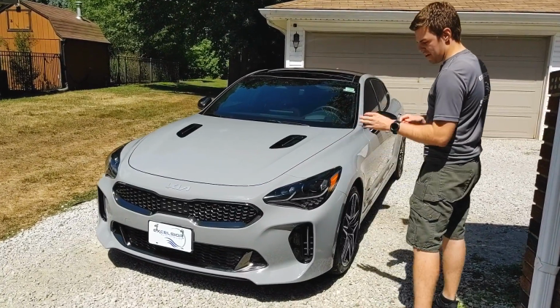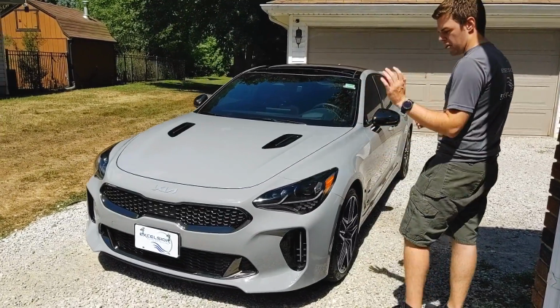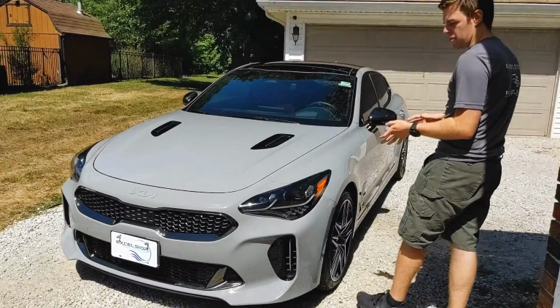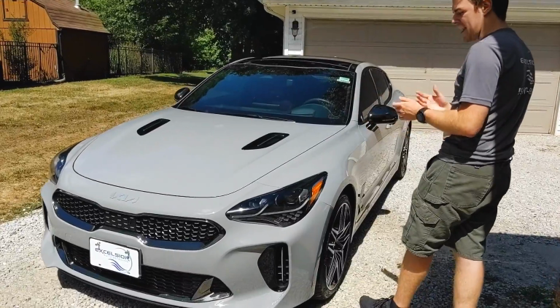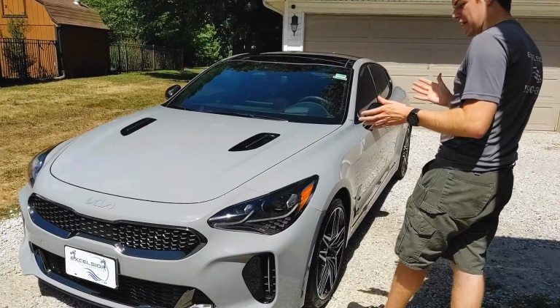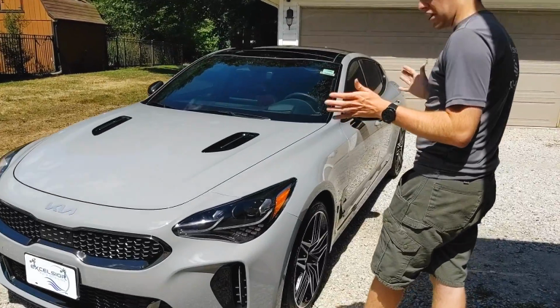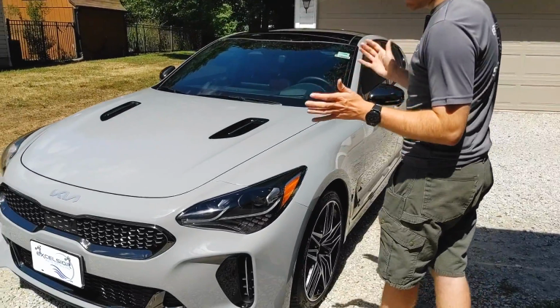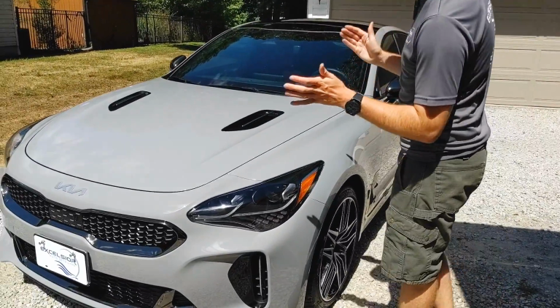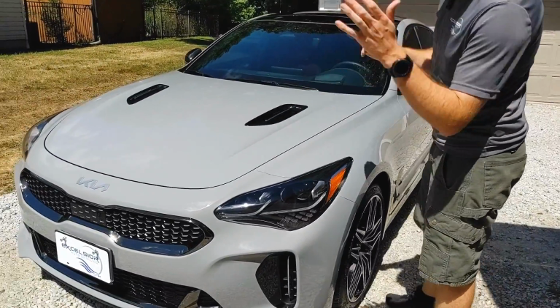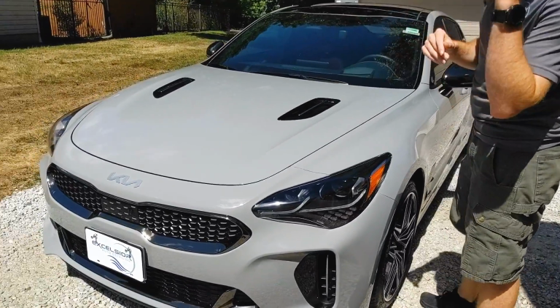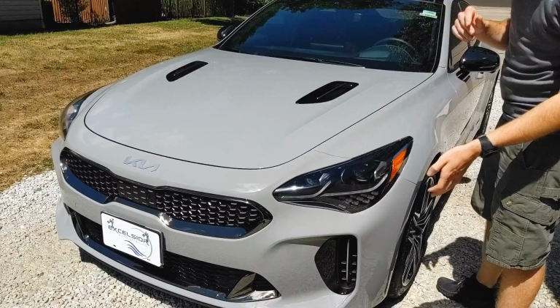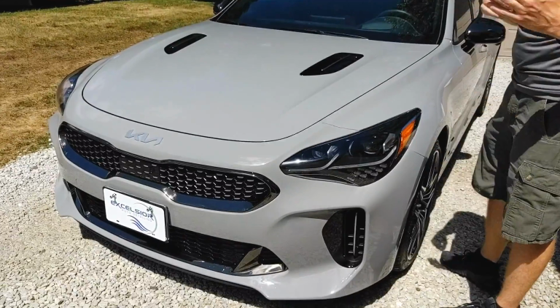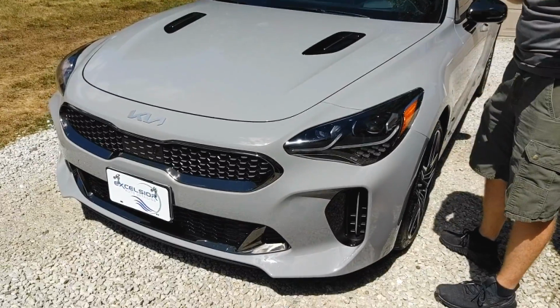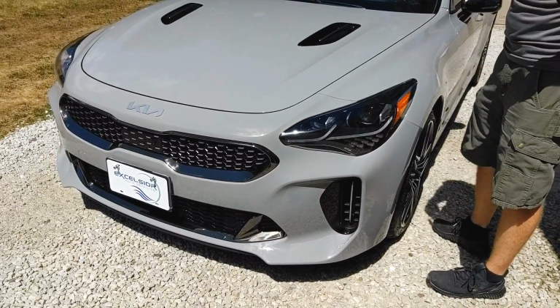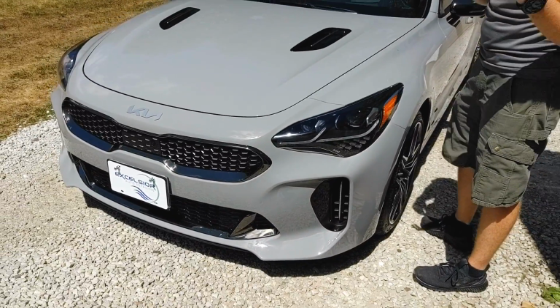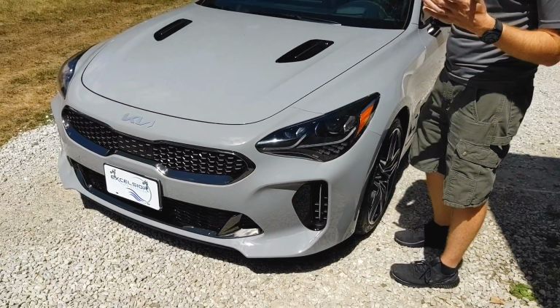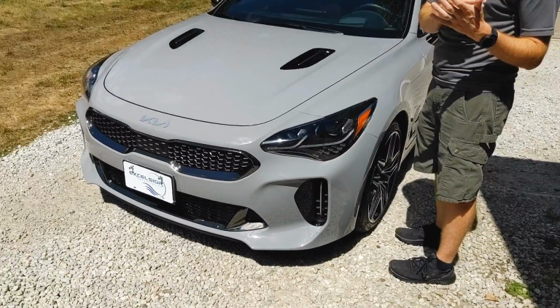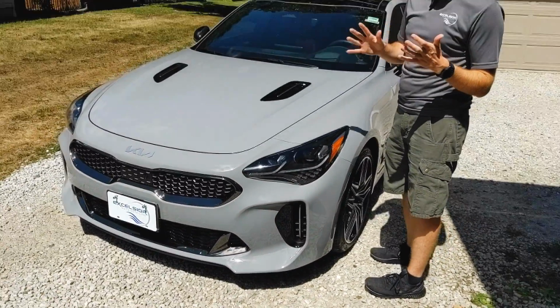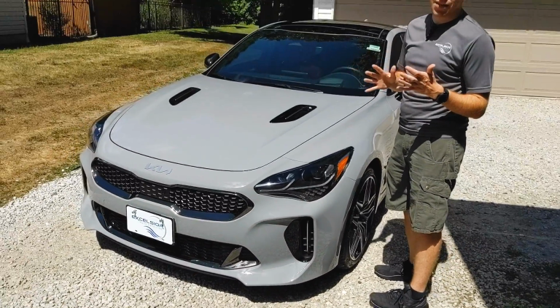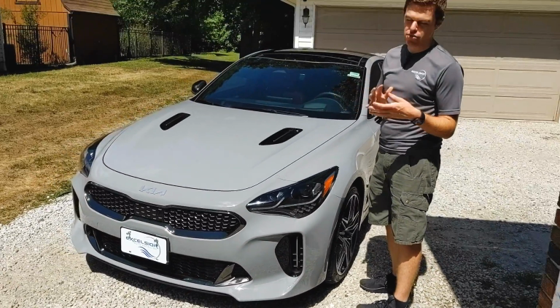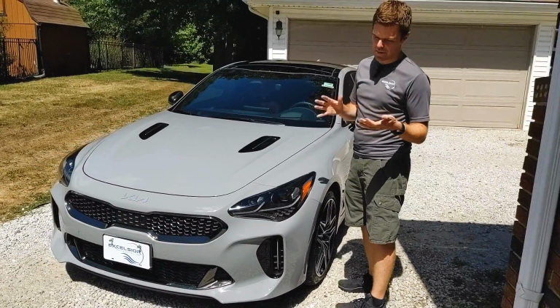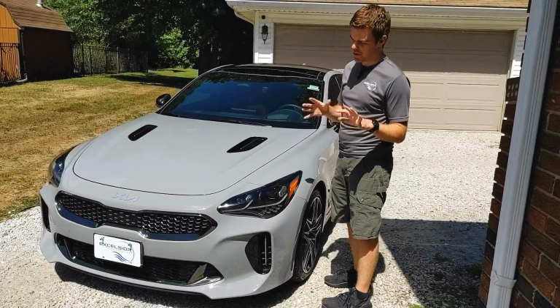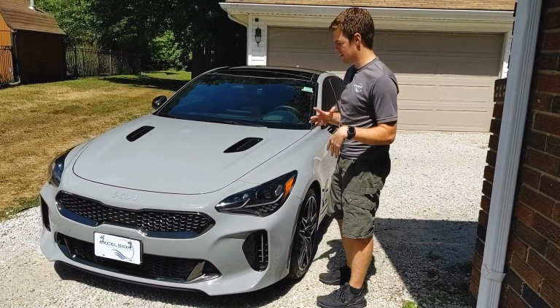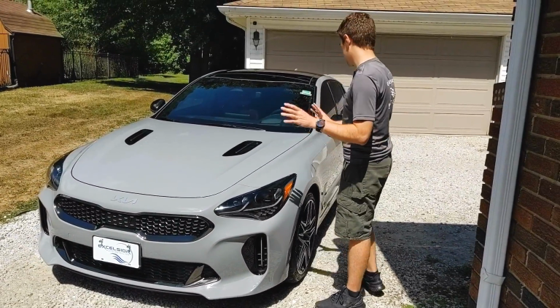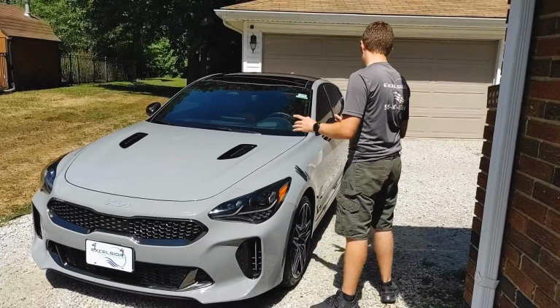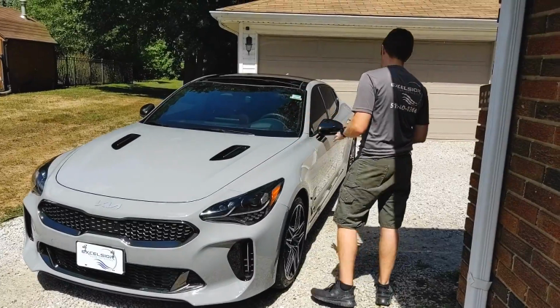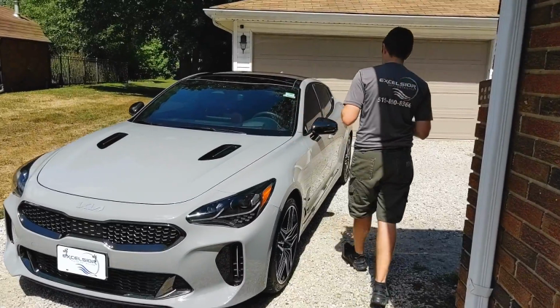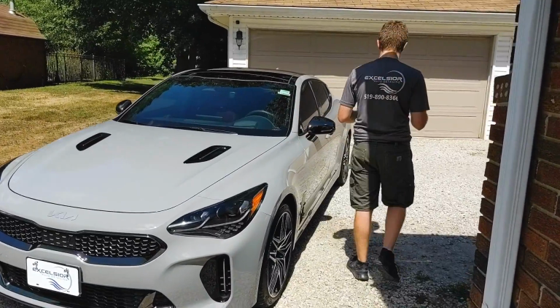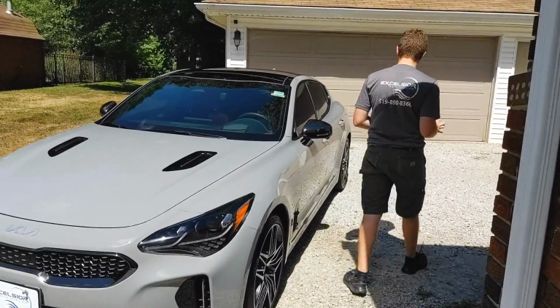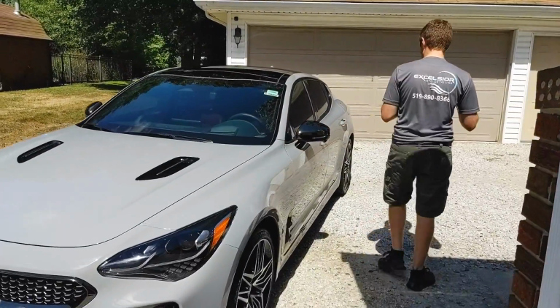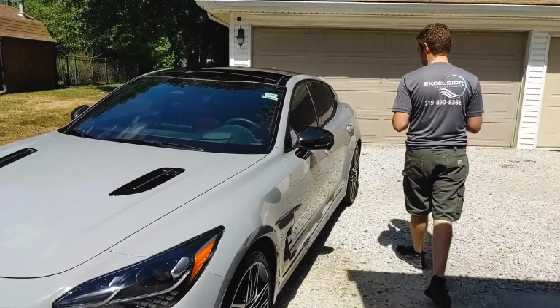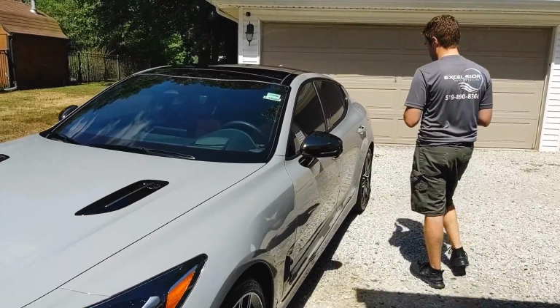My favorite part about any ceramic coating — I've said this a few times — is it's great for bugs and bird droppings. You get a bunch of bugs in the front, just wipe them off and they come off. No scrubbing, no etching, nothing like that. That's what the coating really excels at.